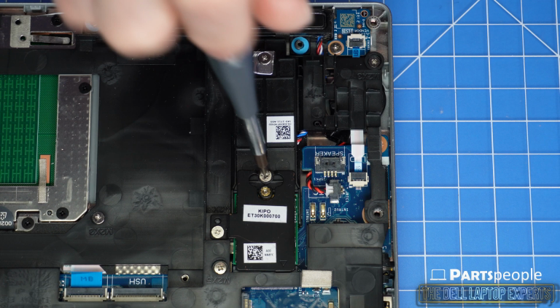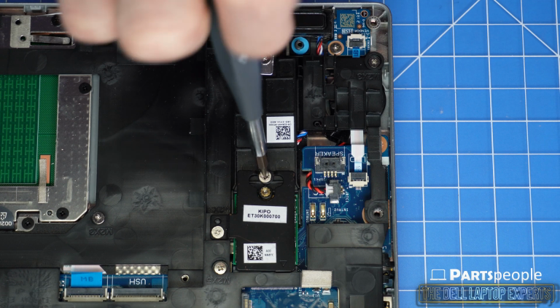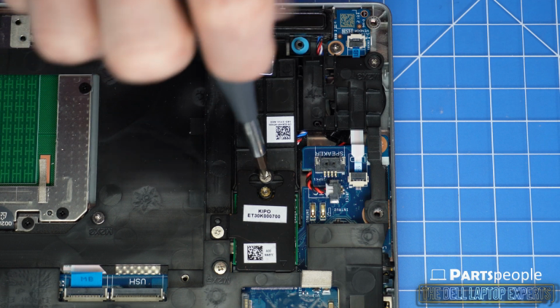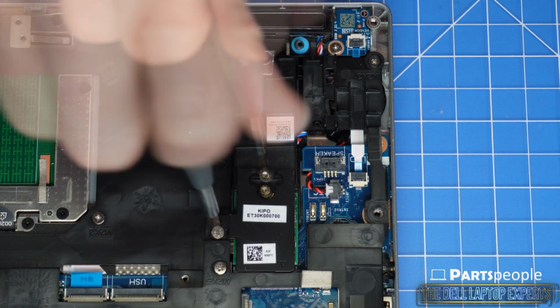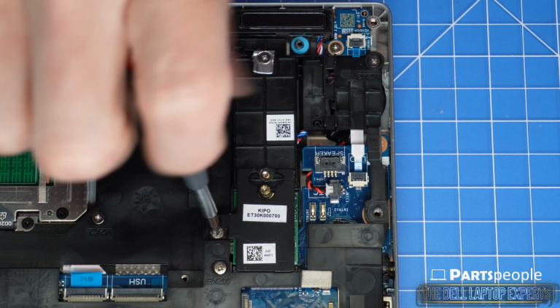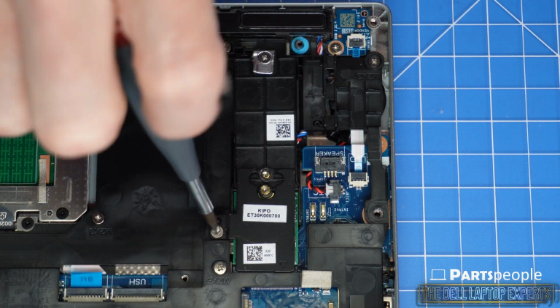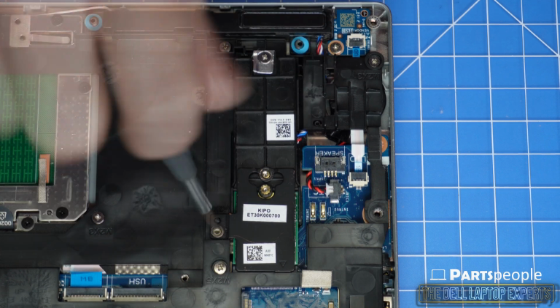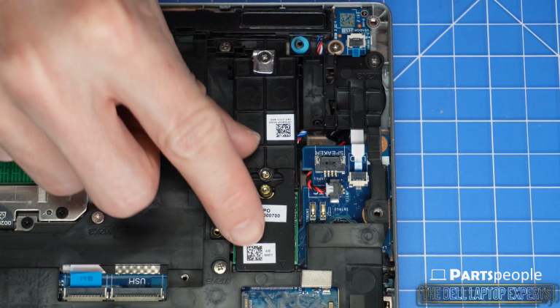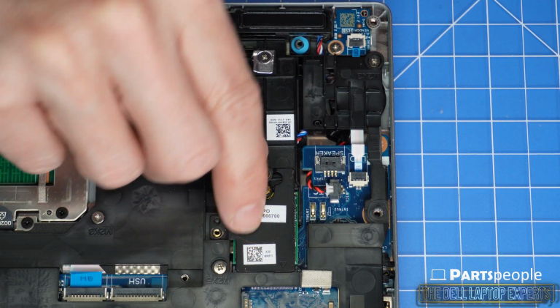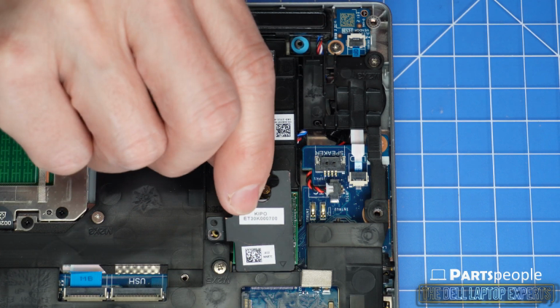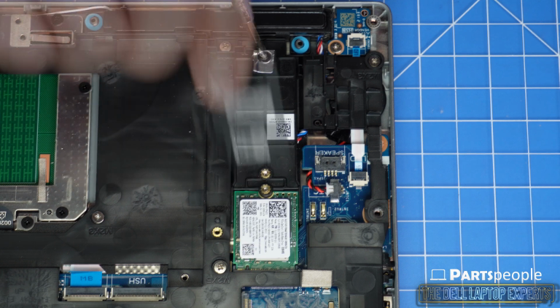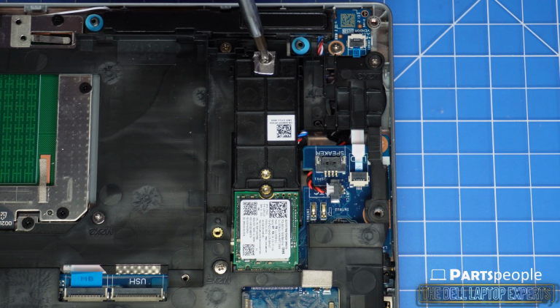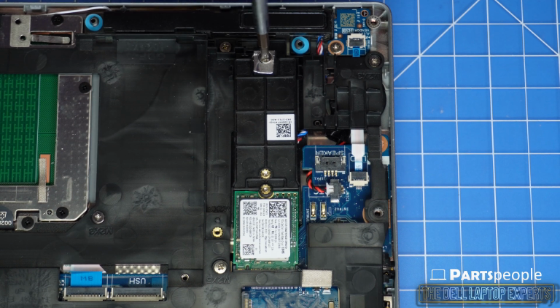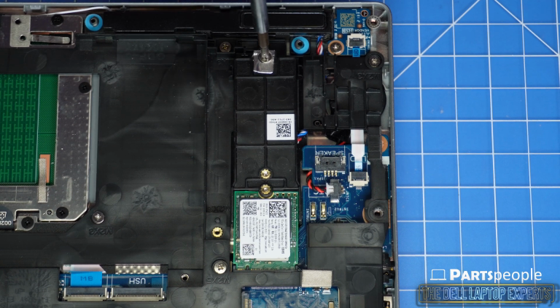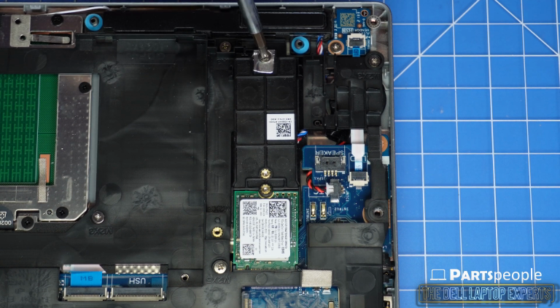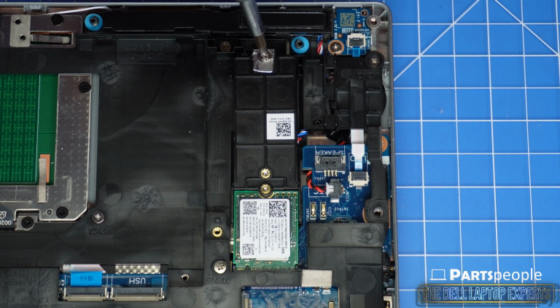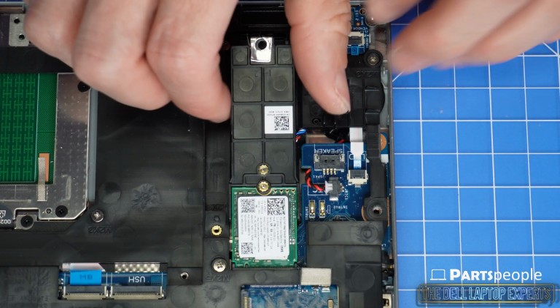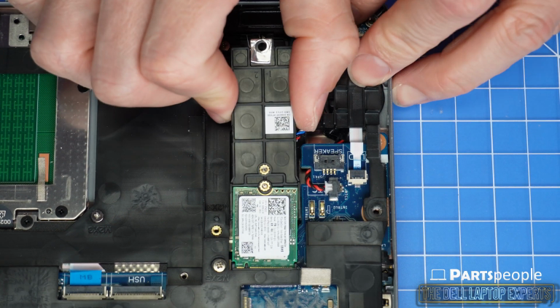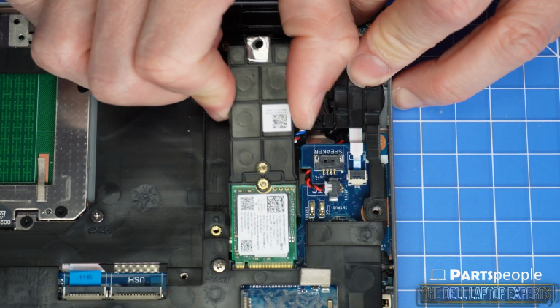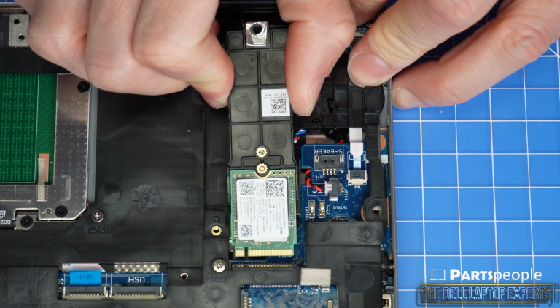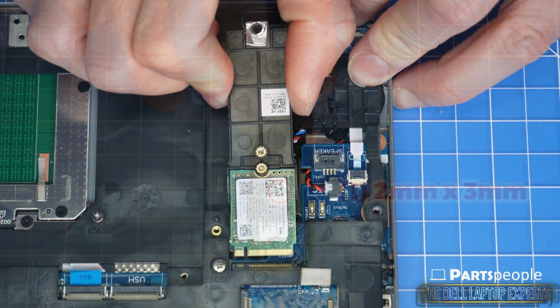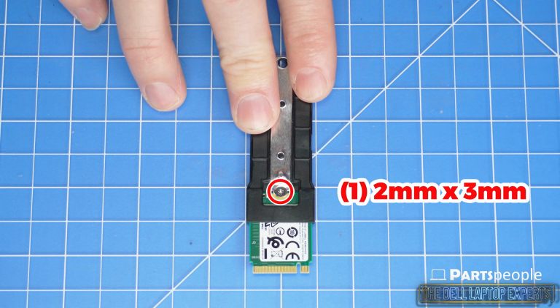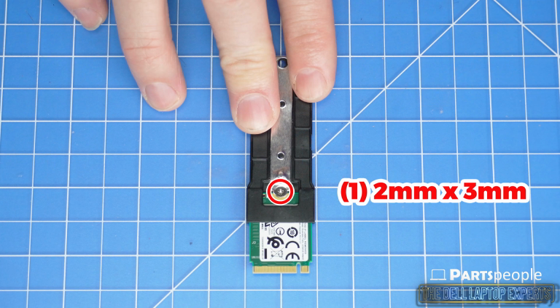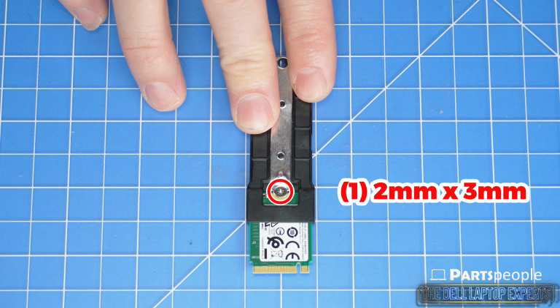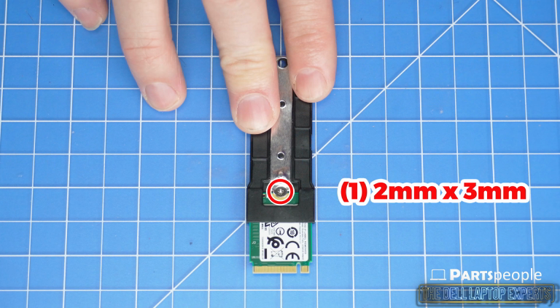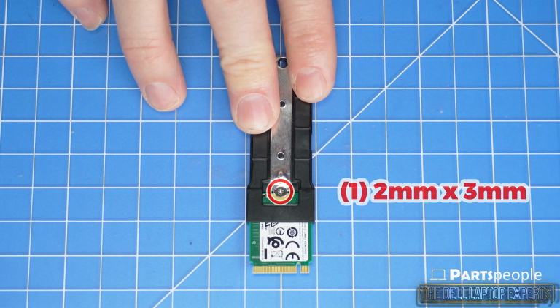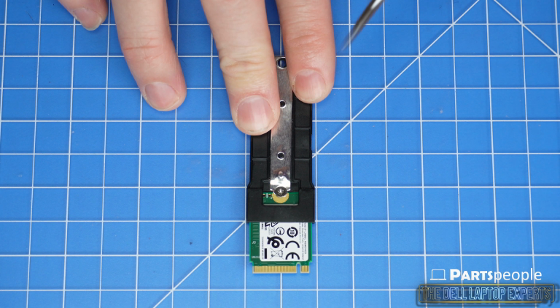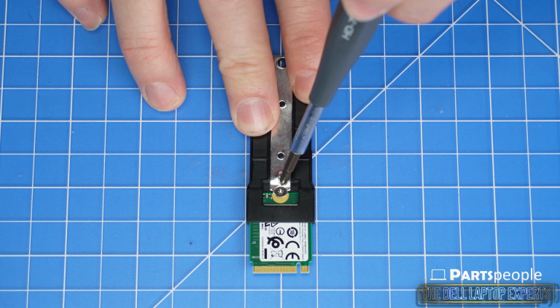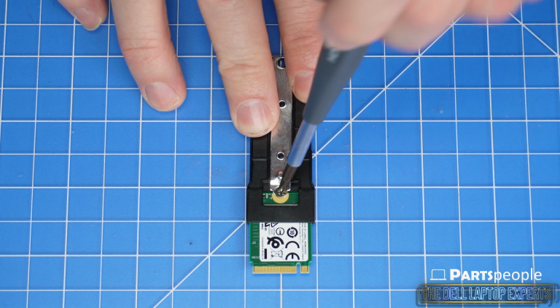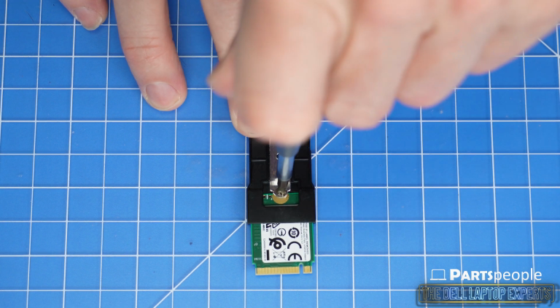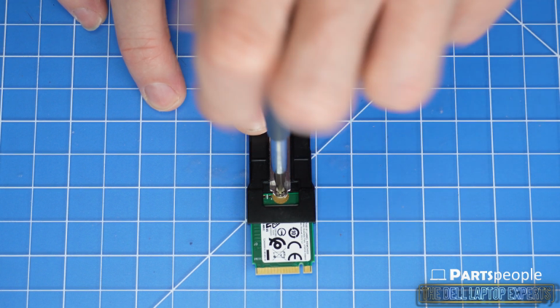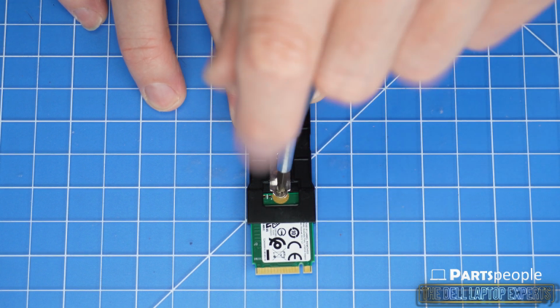Now unscrew and slide out the solid state drive assembly. Then unscrew and remove the solid state drive.